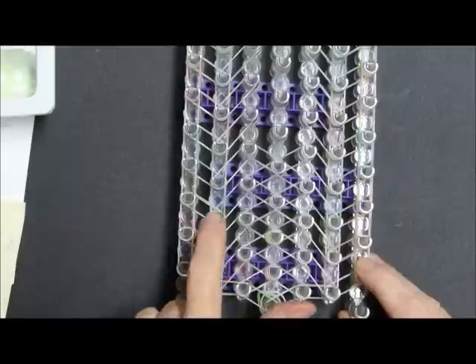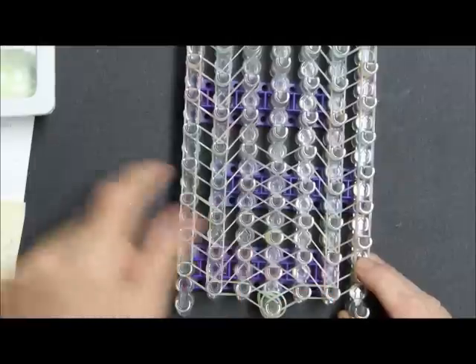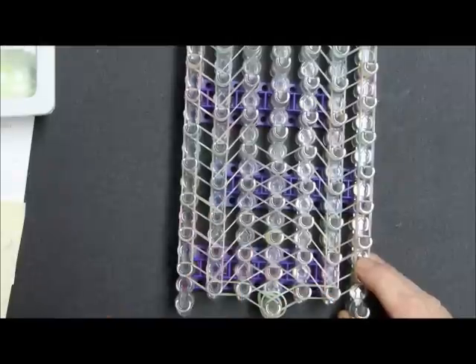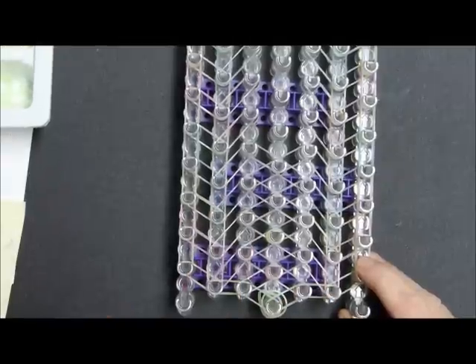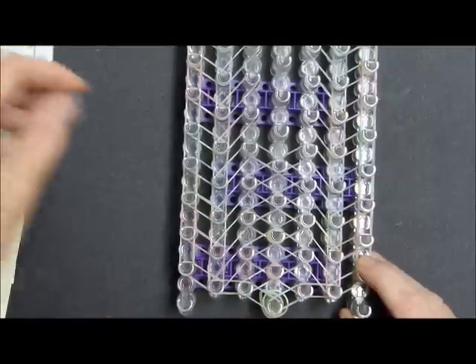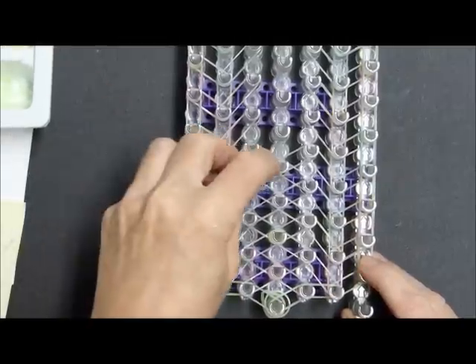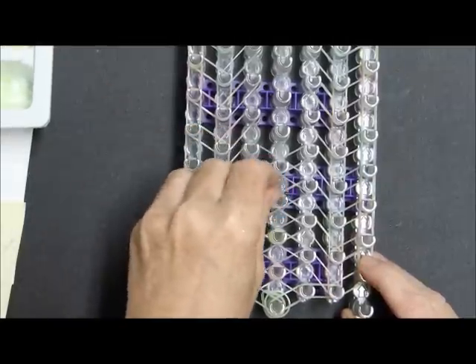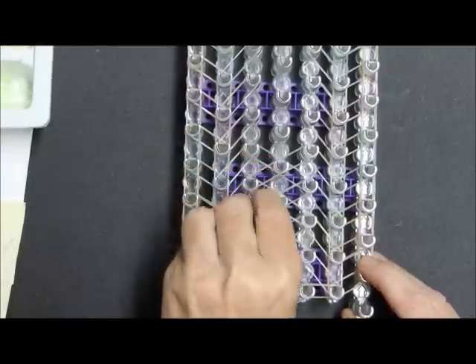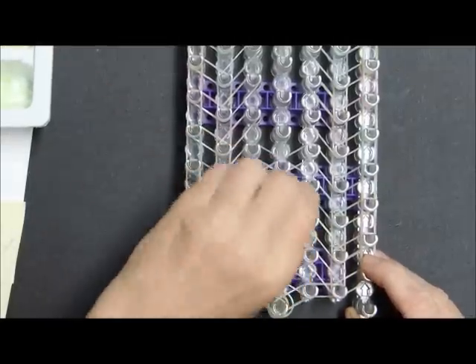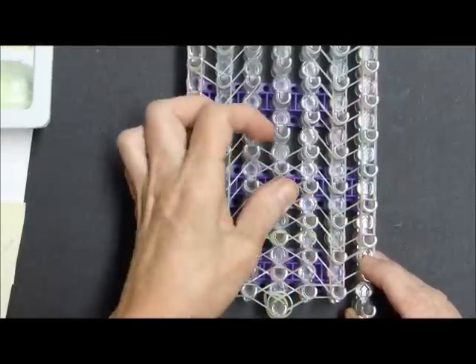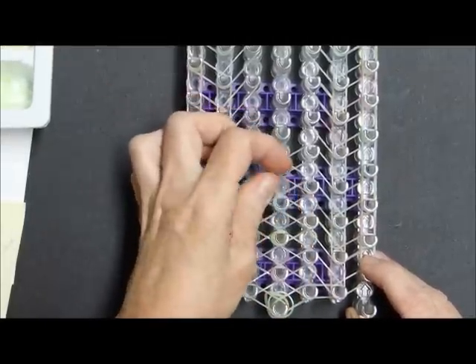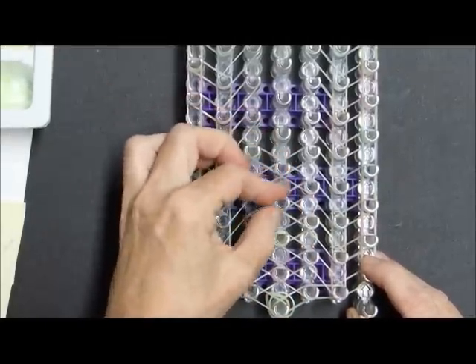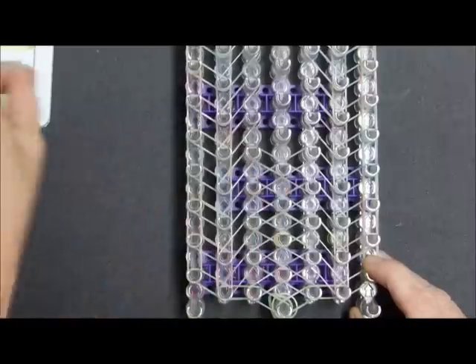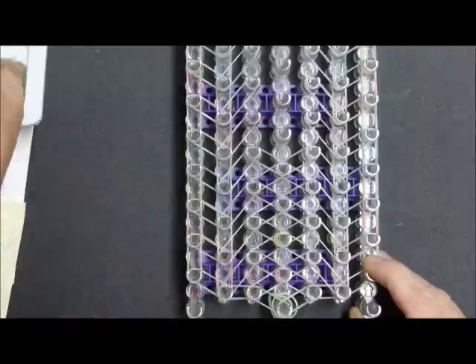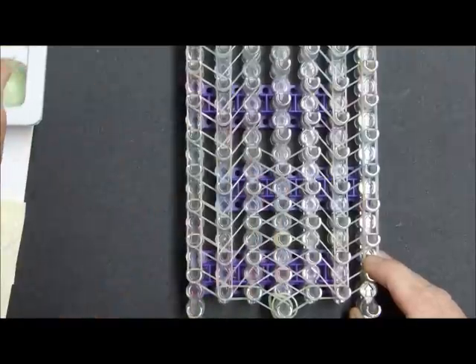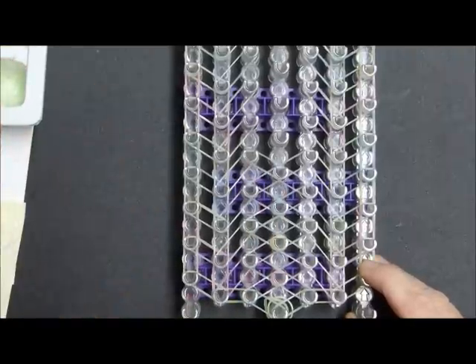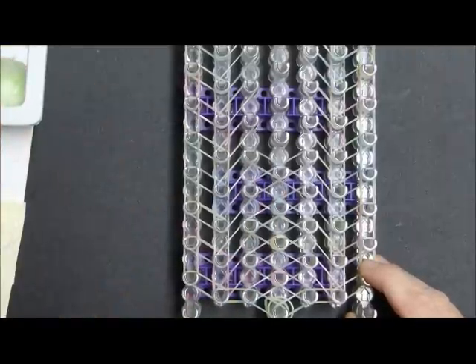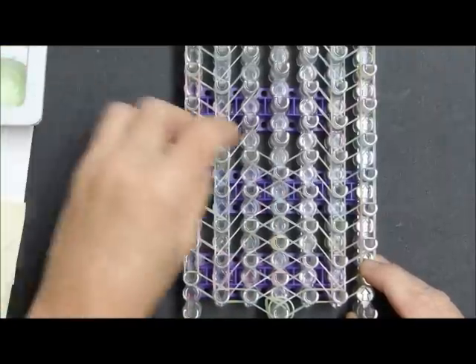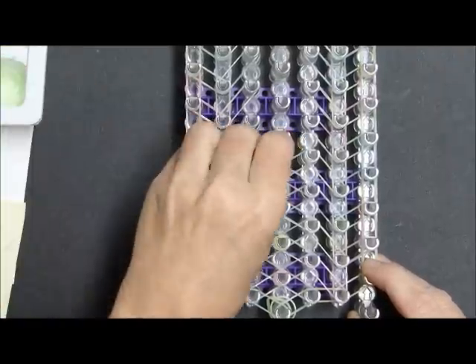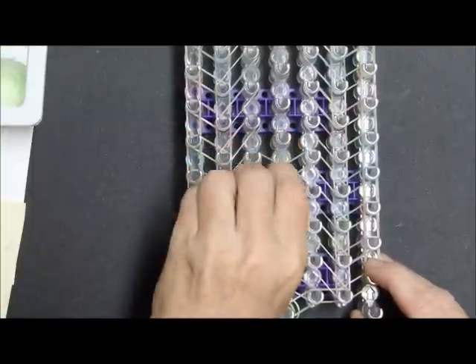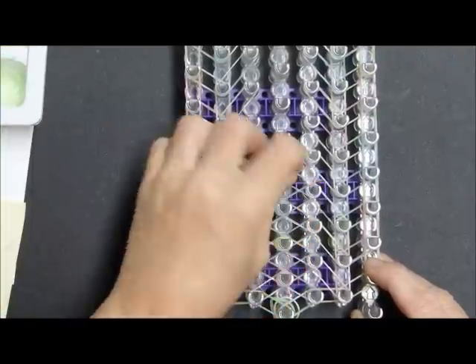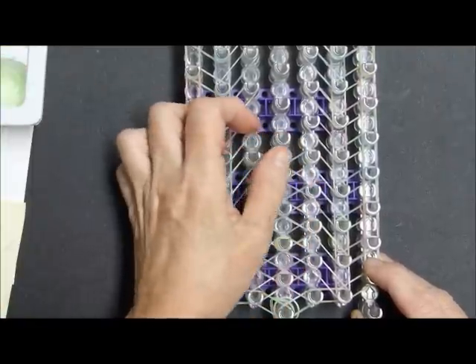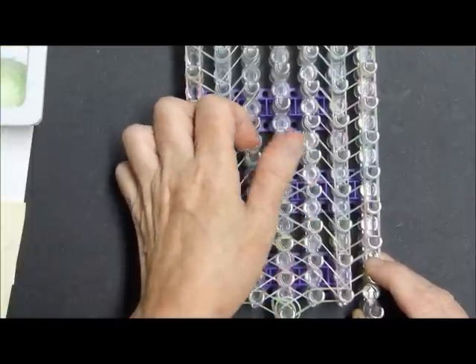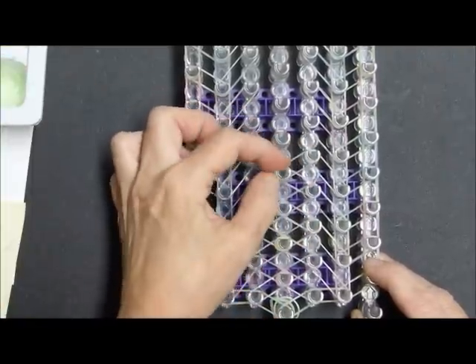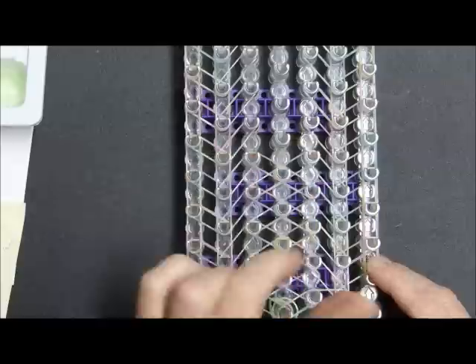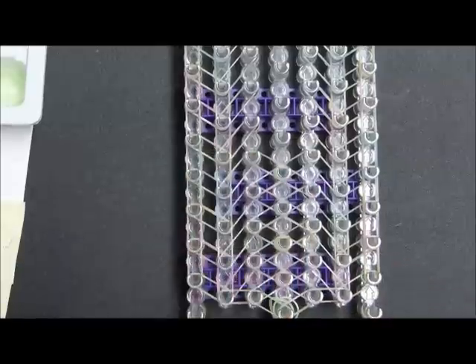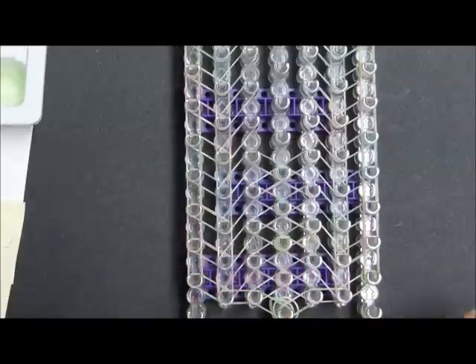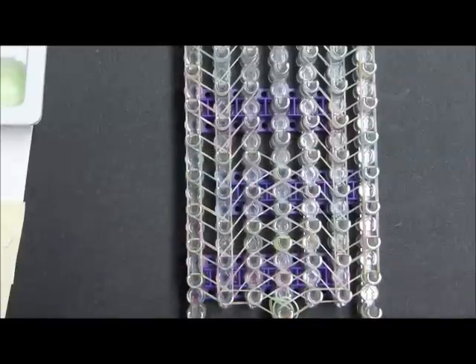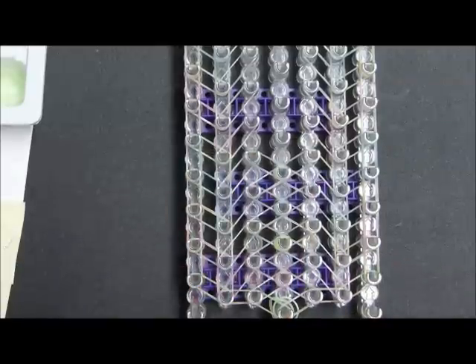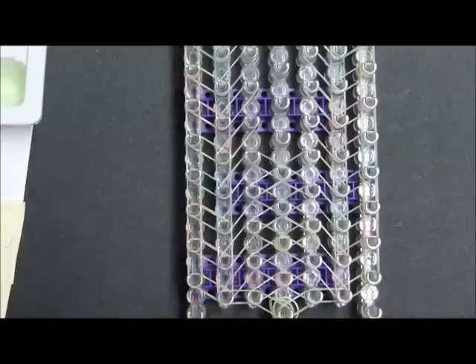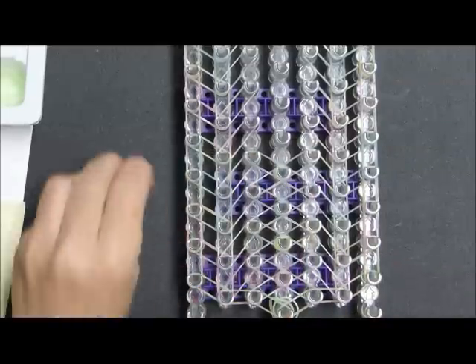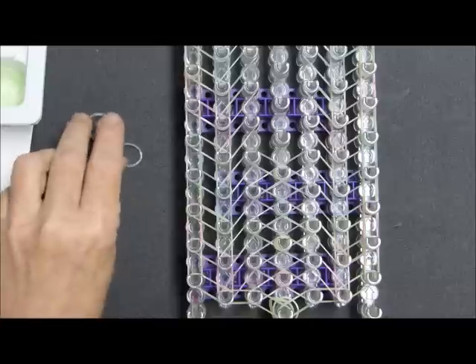So the next cap is going to be blue, and then finally green because I'm using four colors. I've got a ways to go before I'm finished with this.